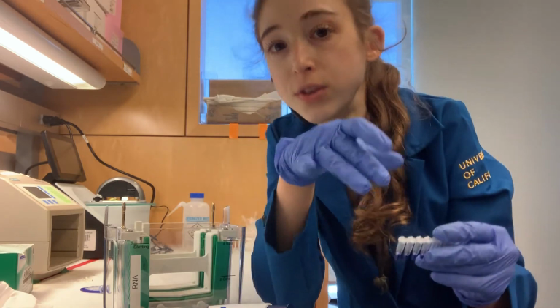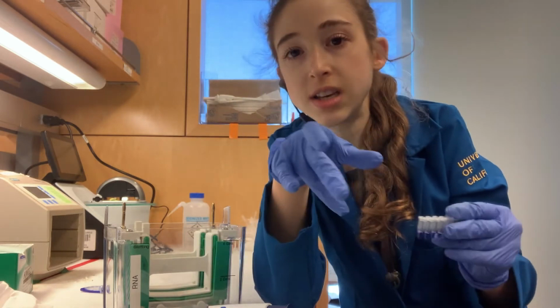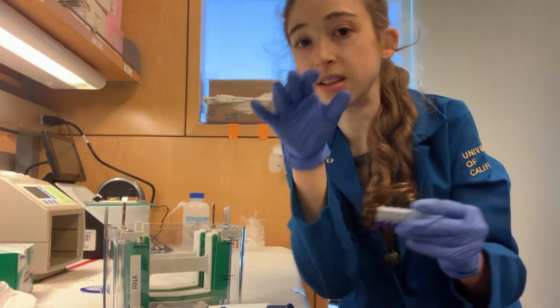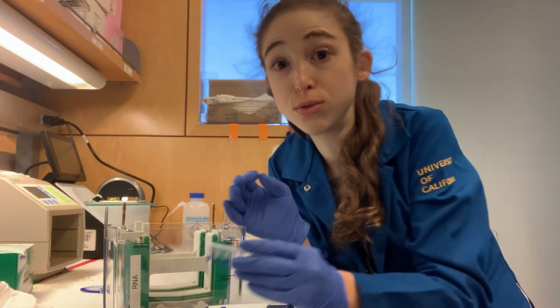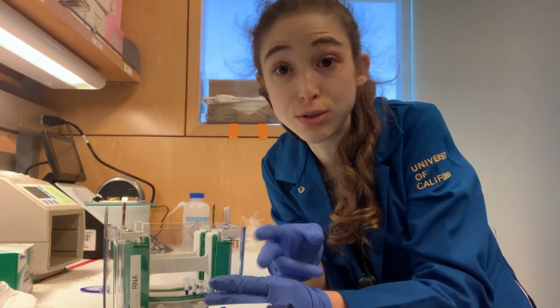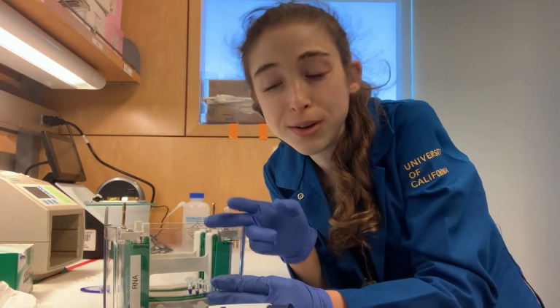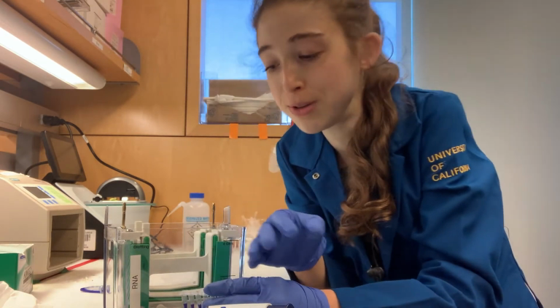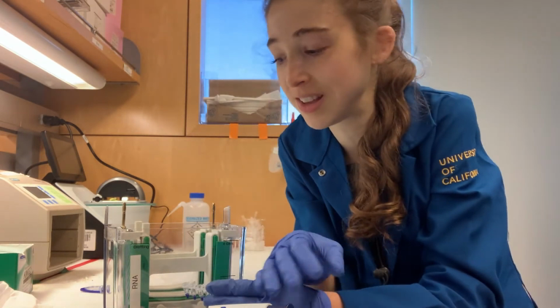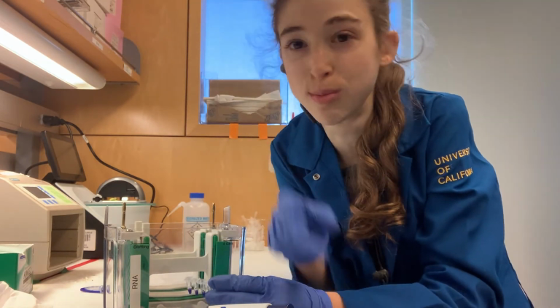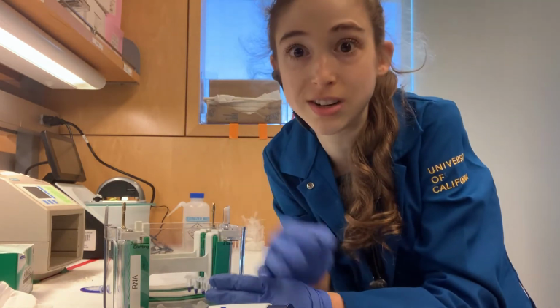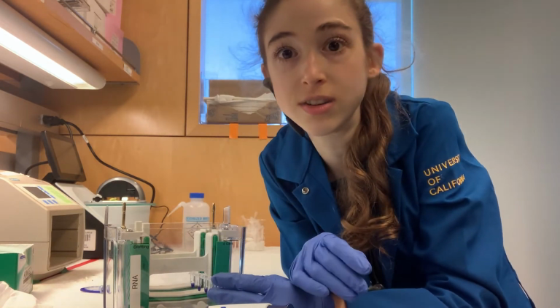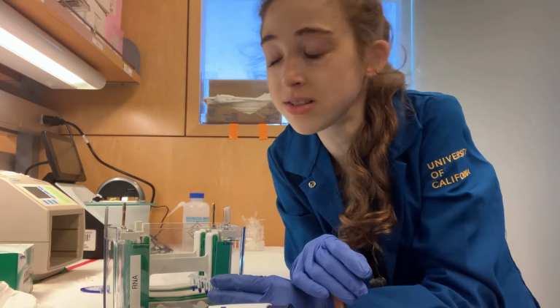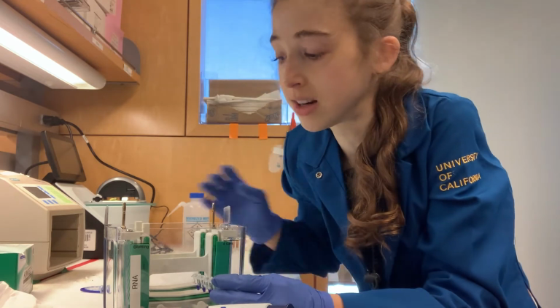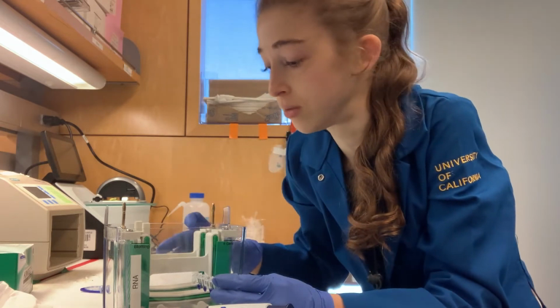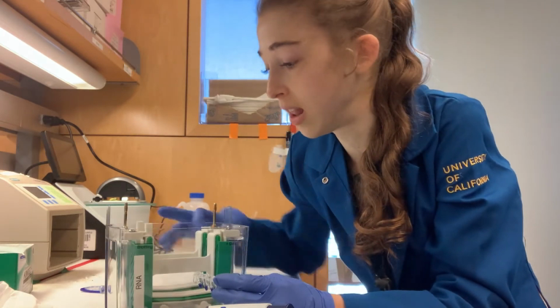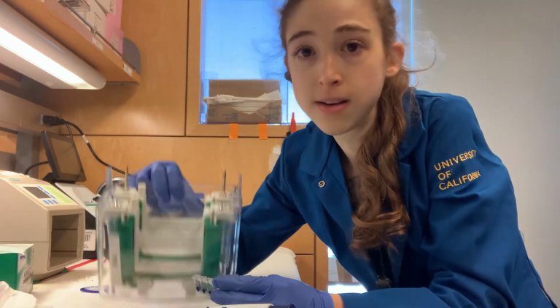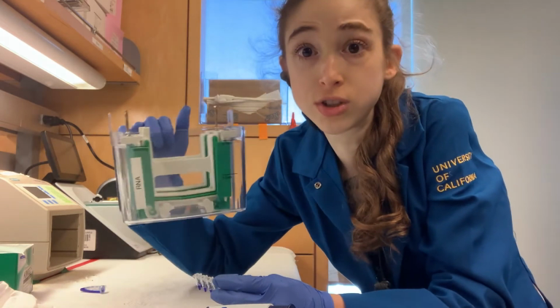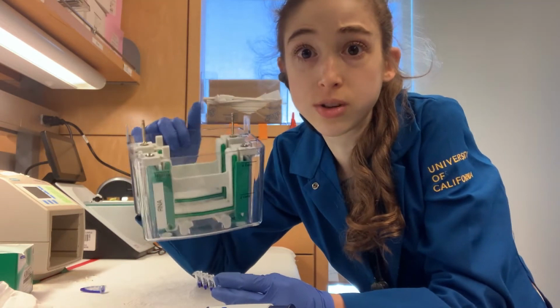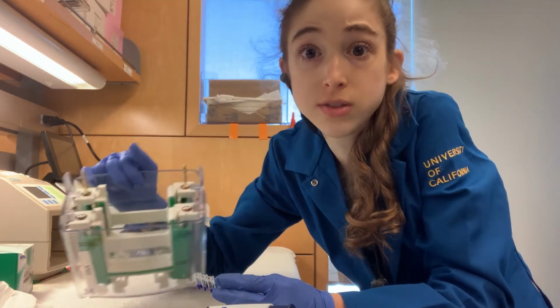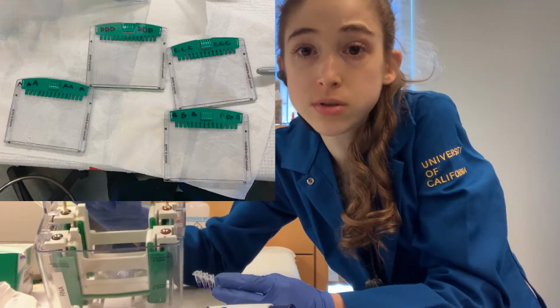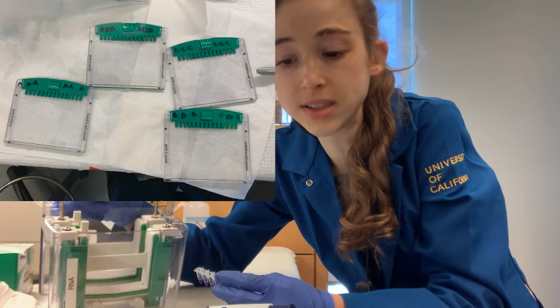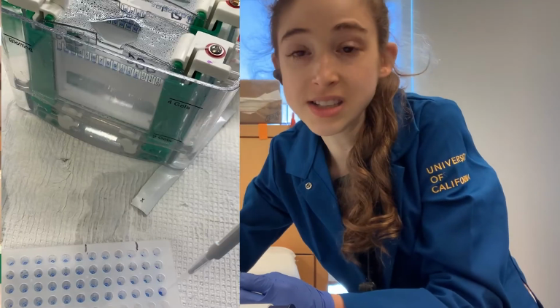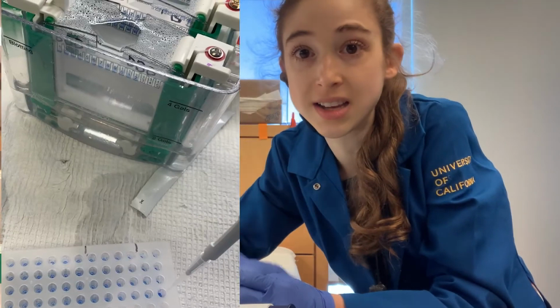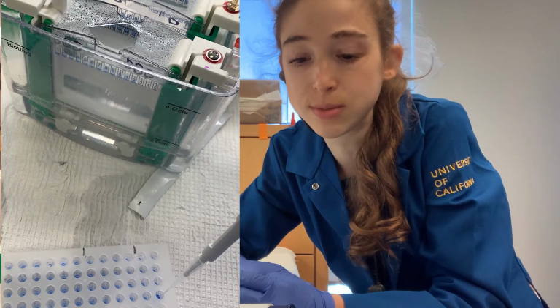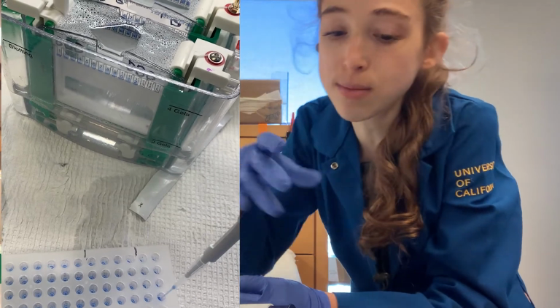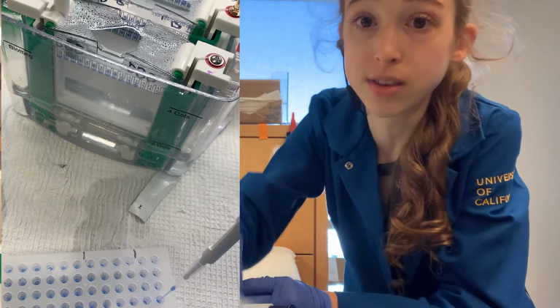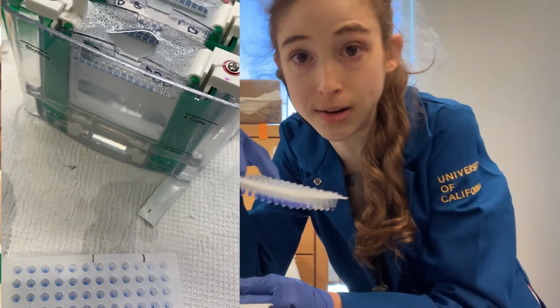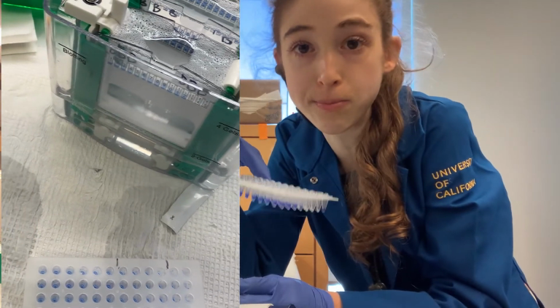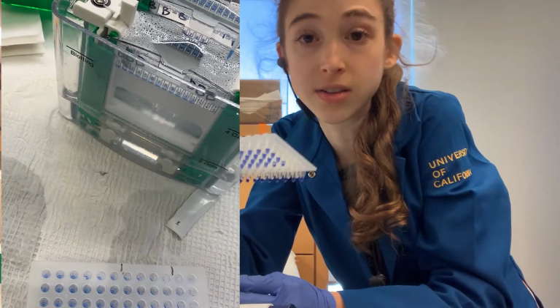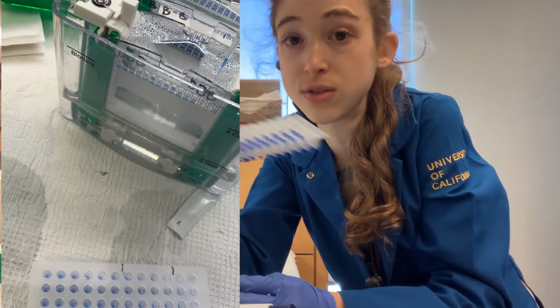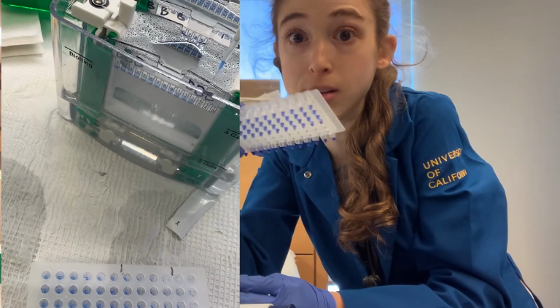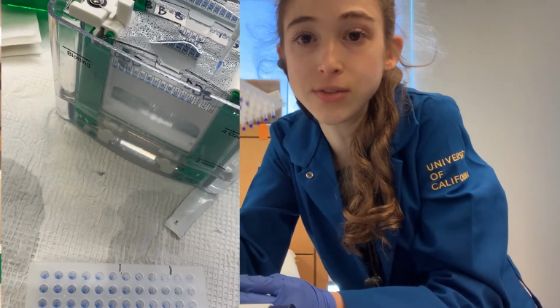Unfortunately, it doesn't do the actual loading for you — you can't use the multi-channel to load the gel. So I'm still going to have to load four gels worth of samples, but at least I saved some time on preparing them.